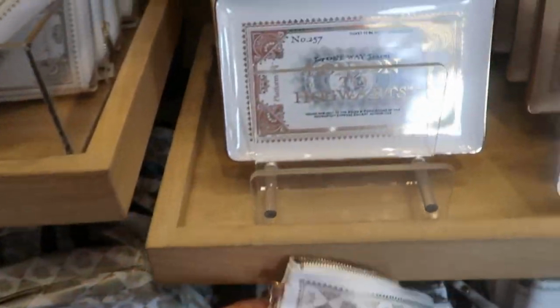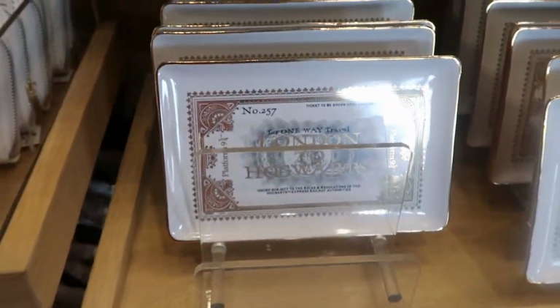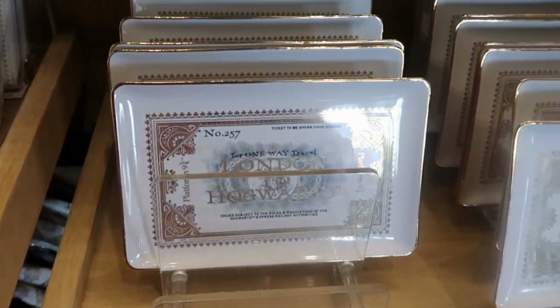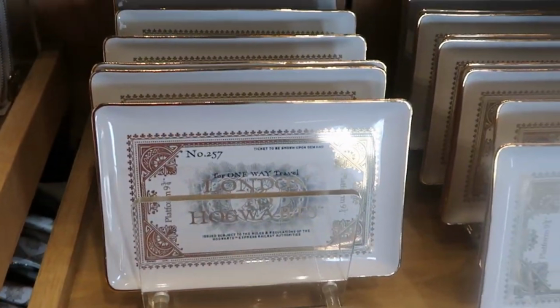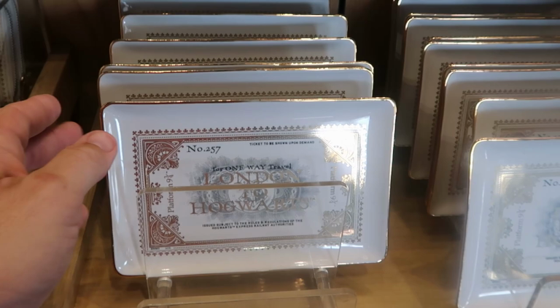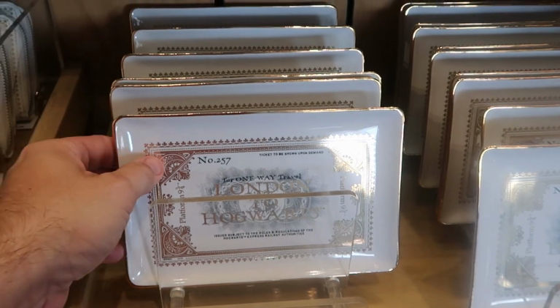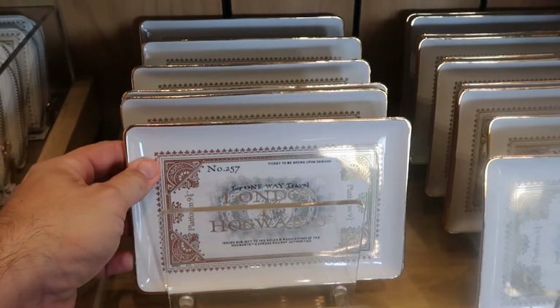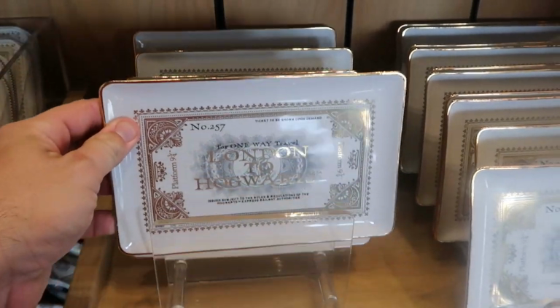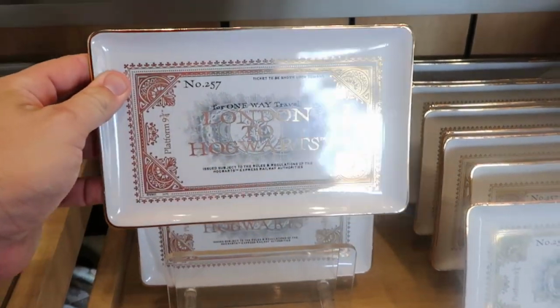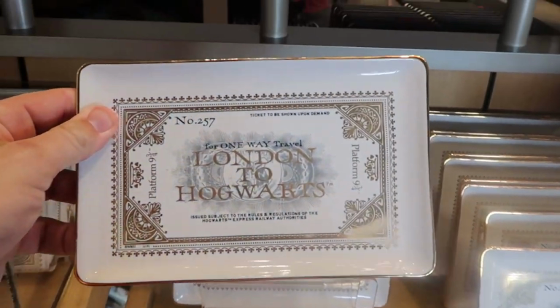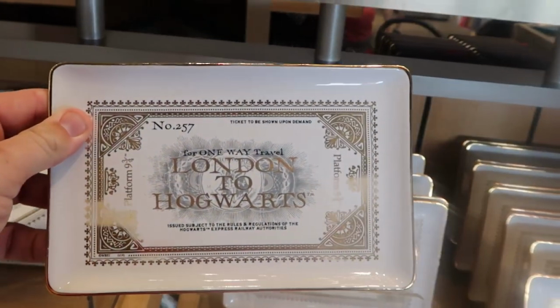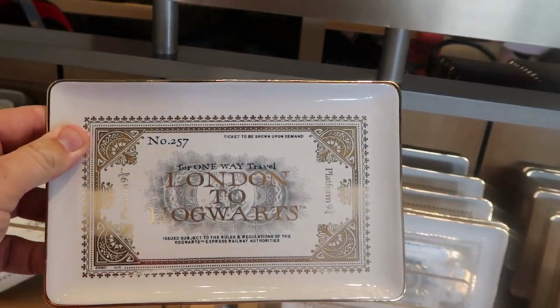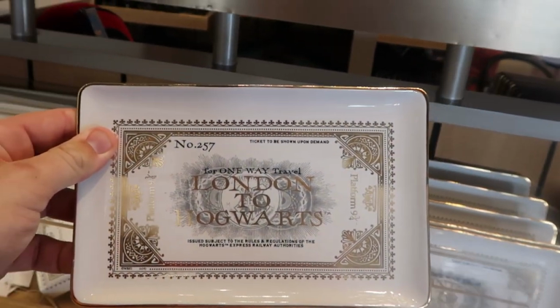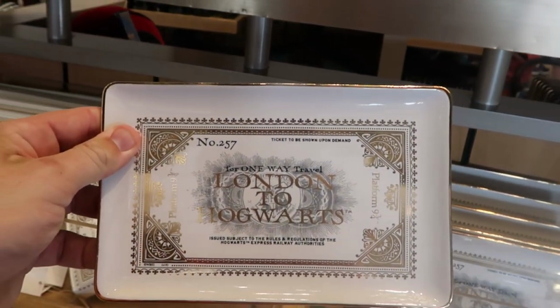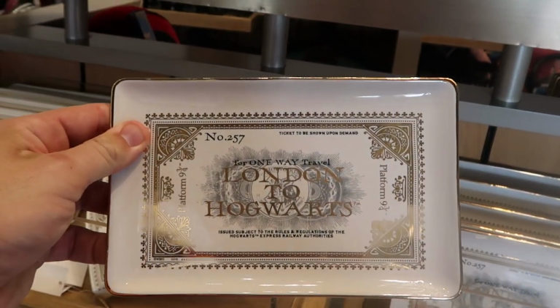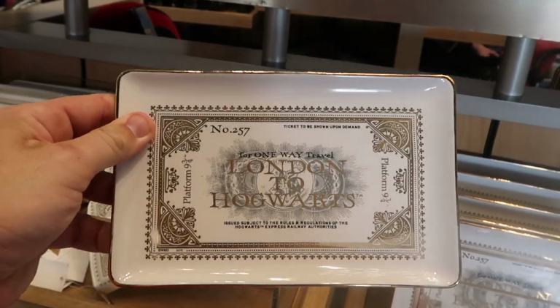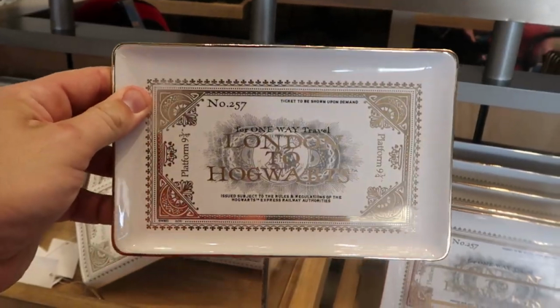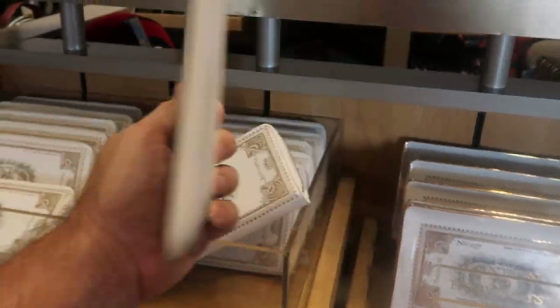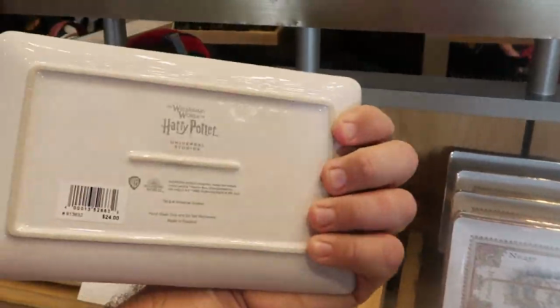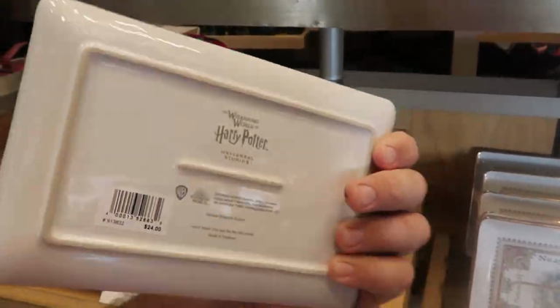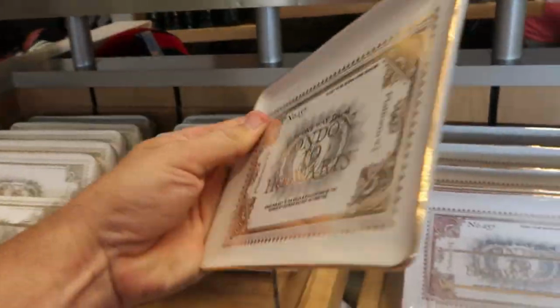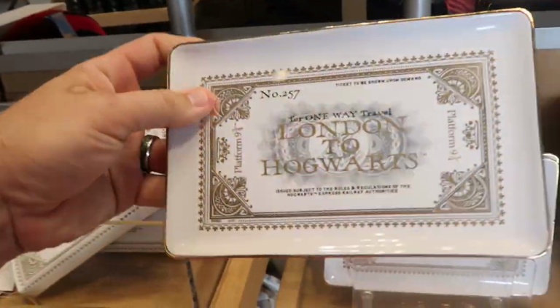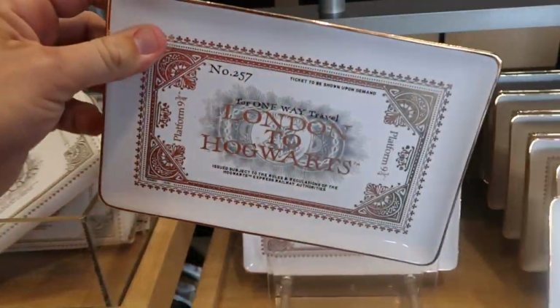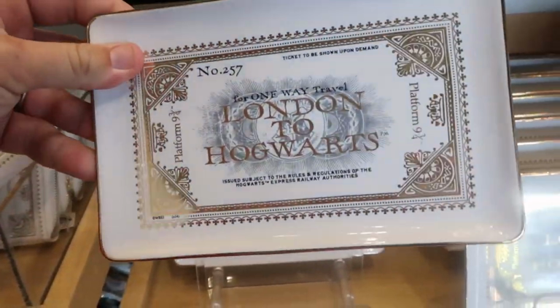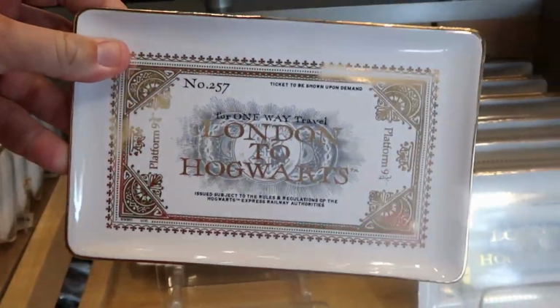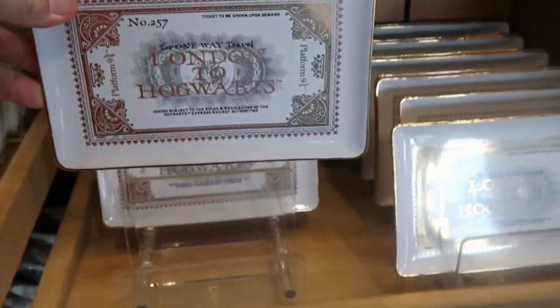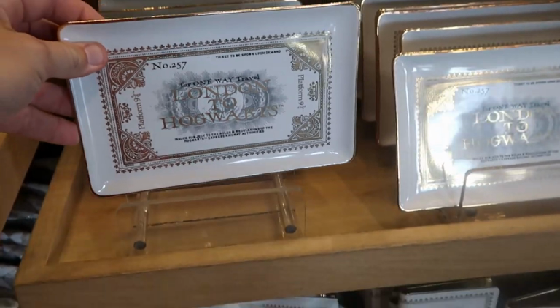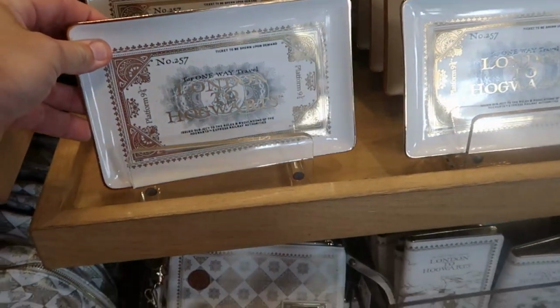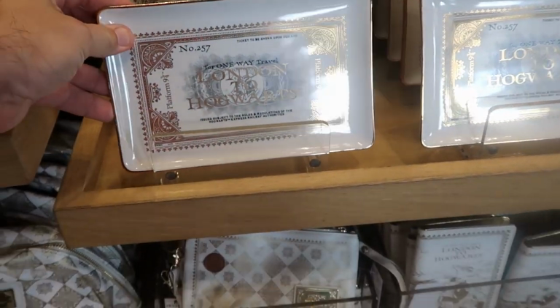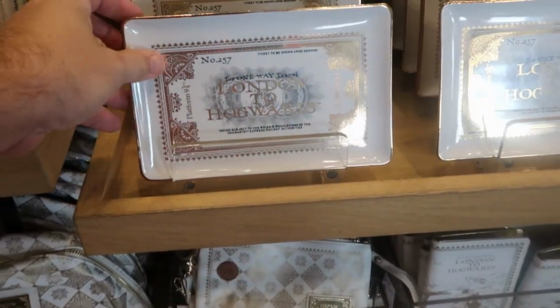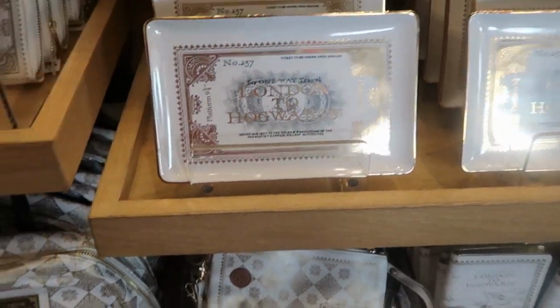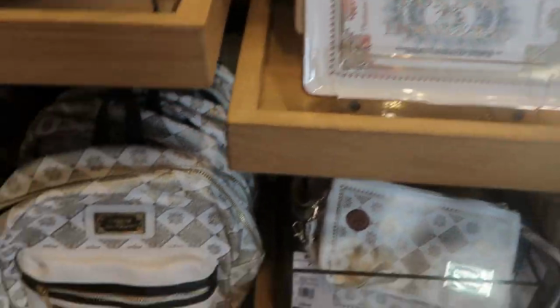They do have some trays here with your Hogwarts ticket — it actually says 'Ticket to be shown upon demand.' That is so neat! $24 for these ceramic trinket trays. I love those — definitely really good quality.